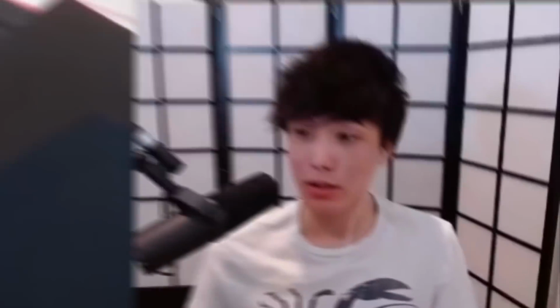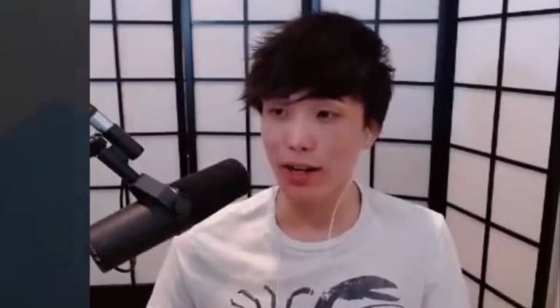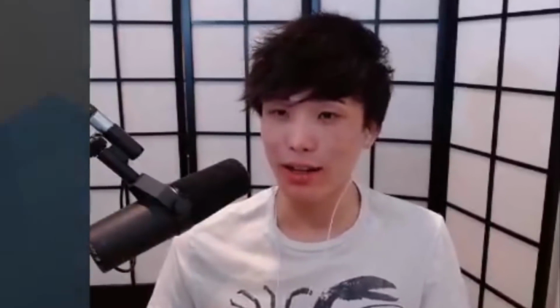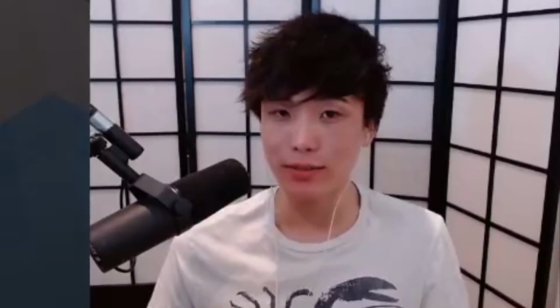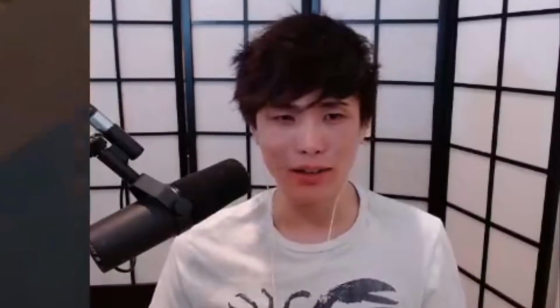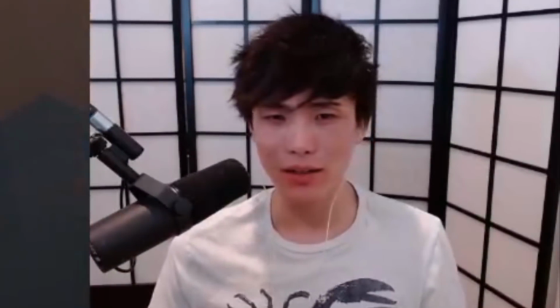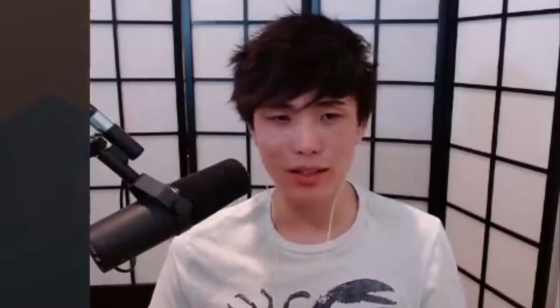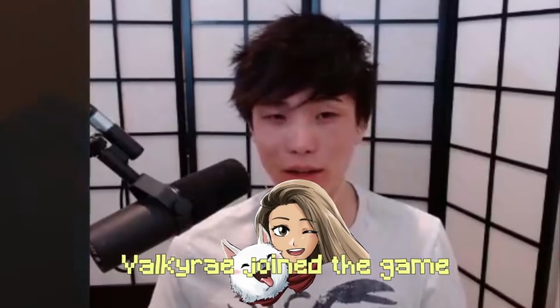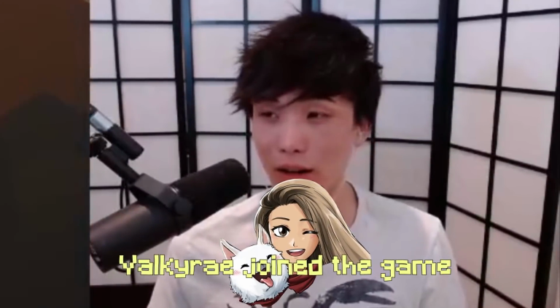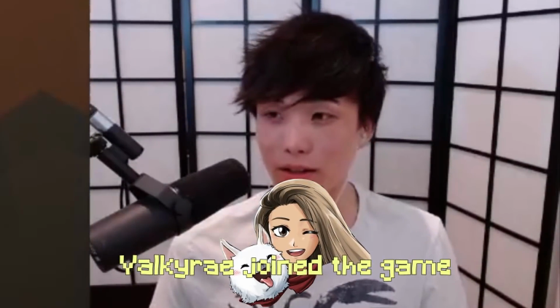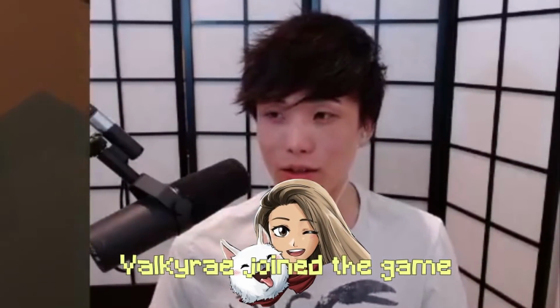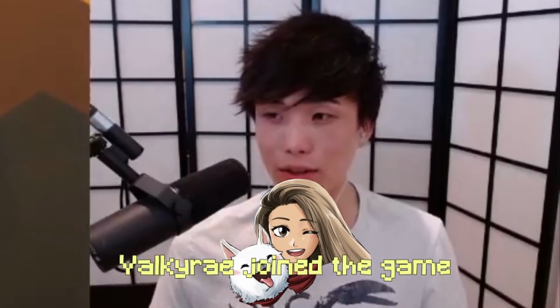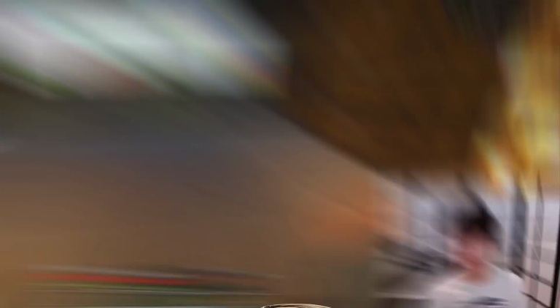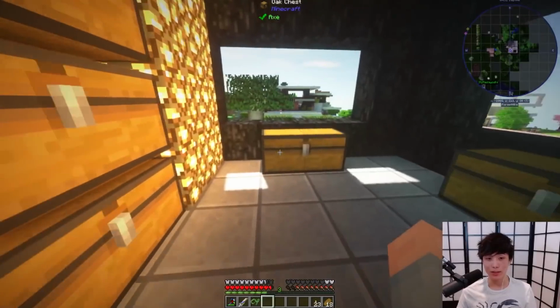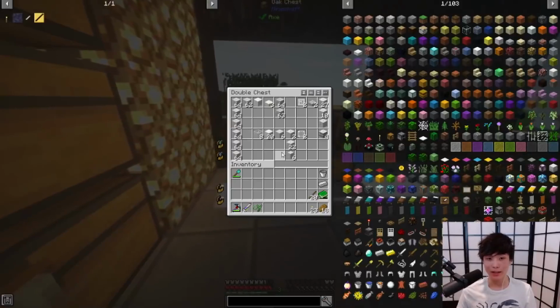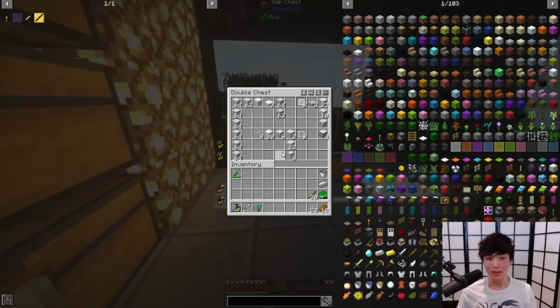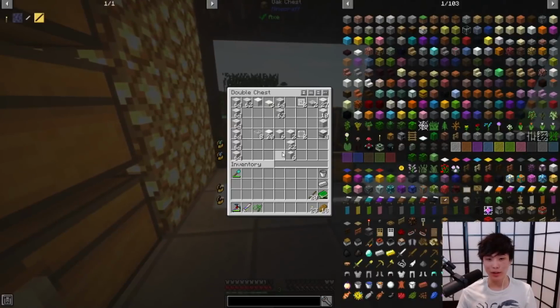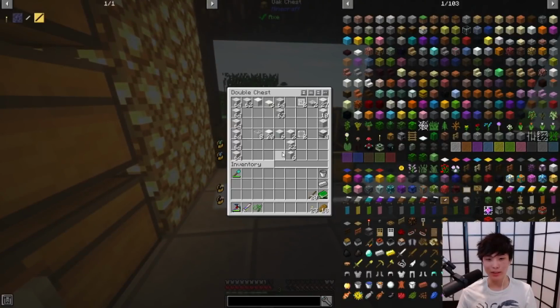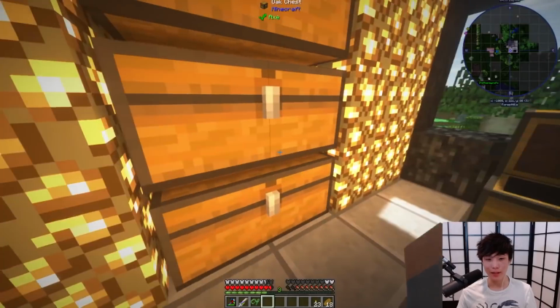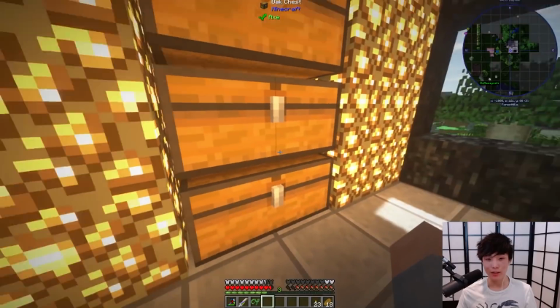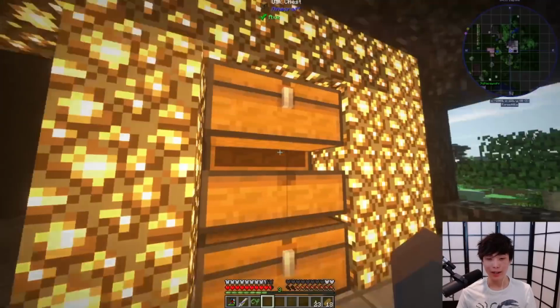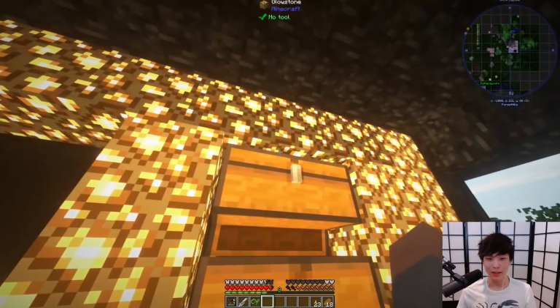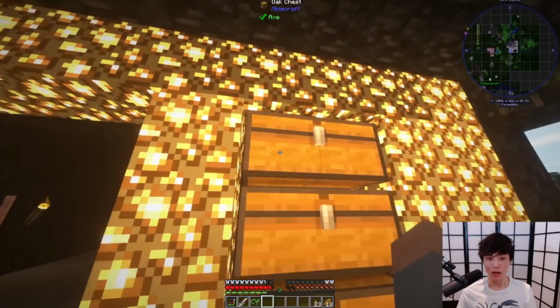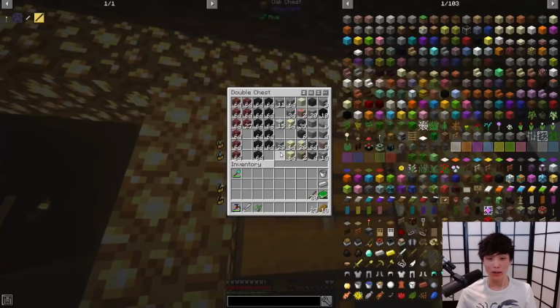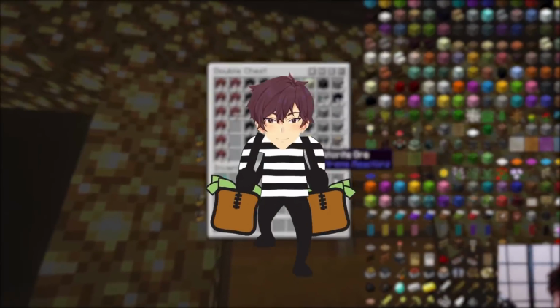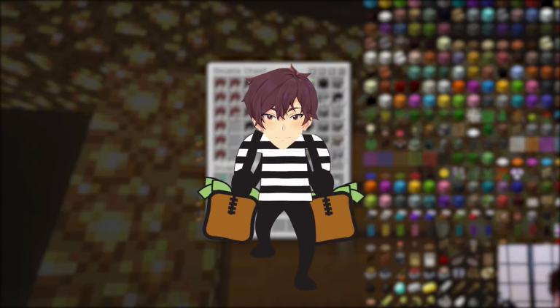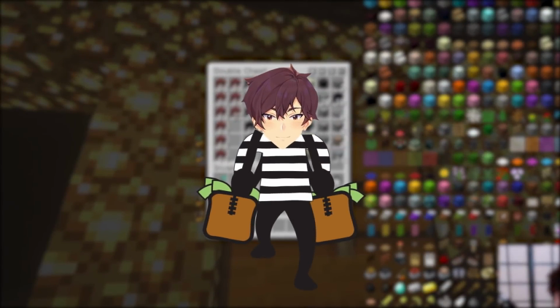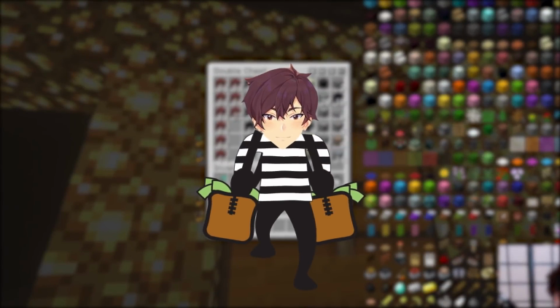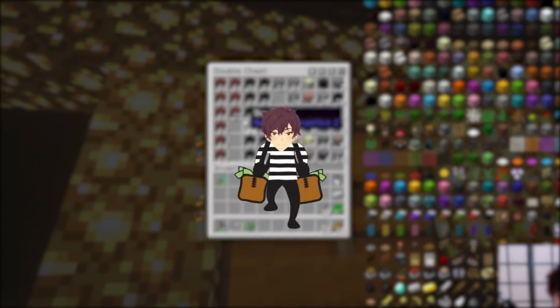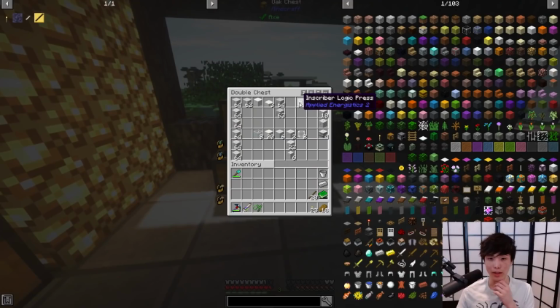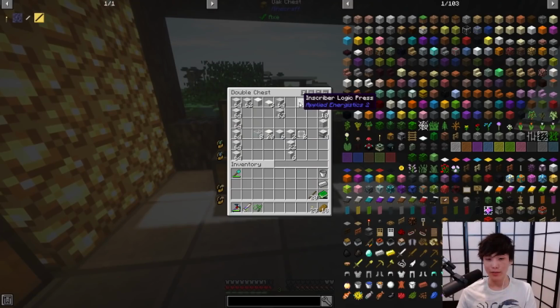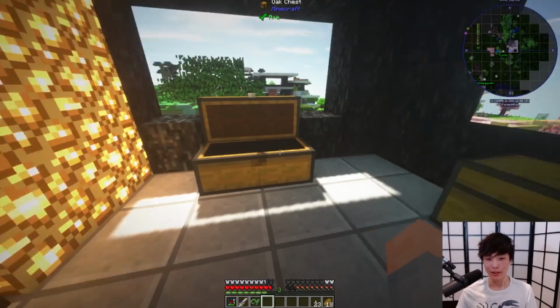This is Ray's house. I don't think I've even seen Ray log onto the server yet. So, this is Hannah's house apparently. I just kind of walk around, see if they have anything good. What do we have in here?